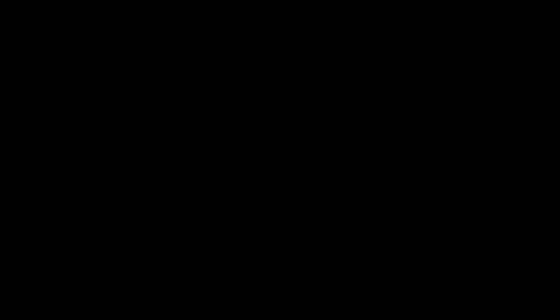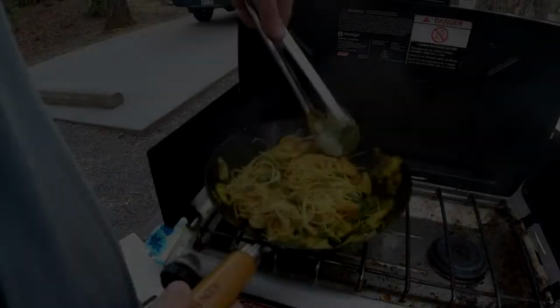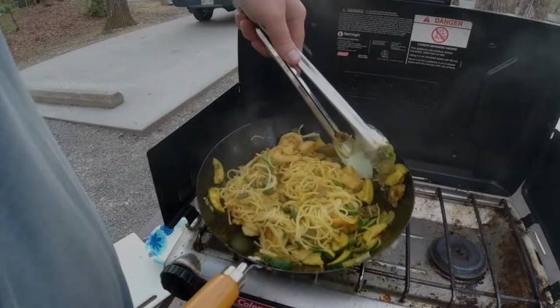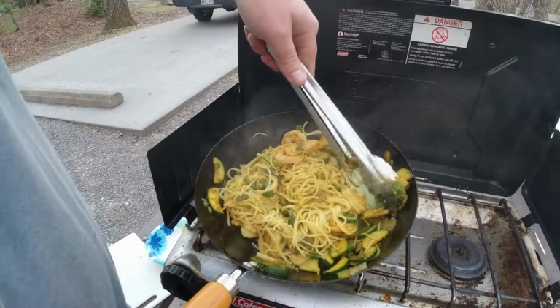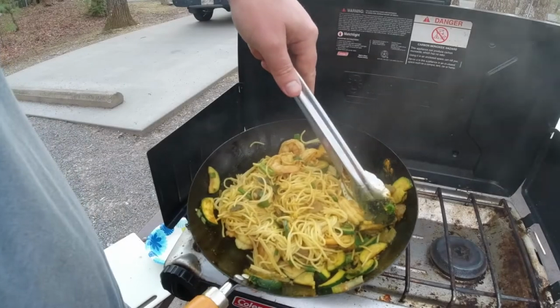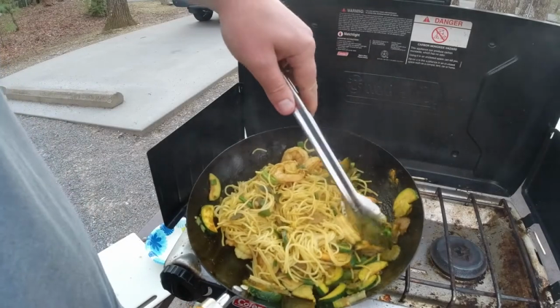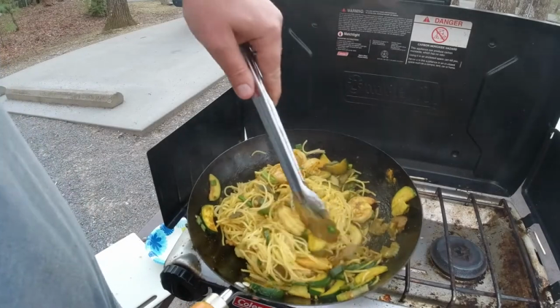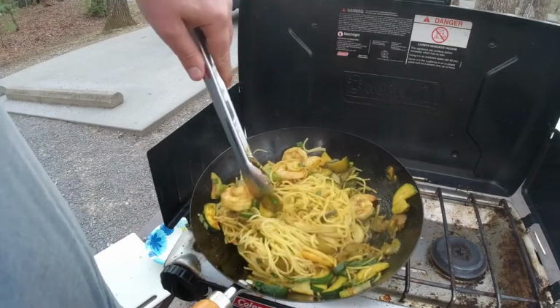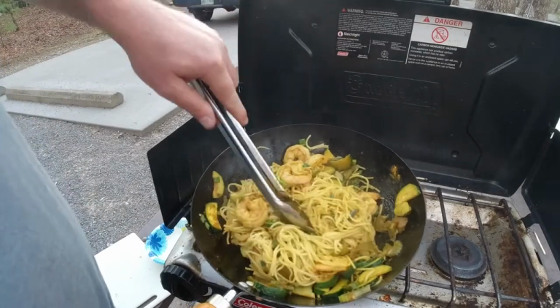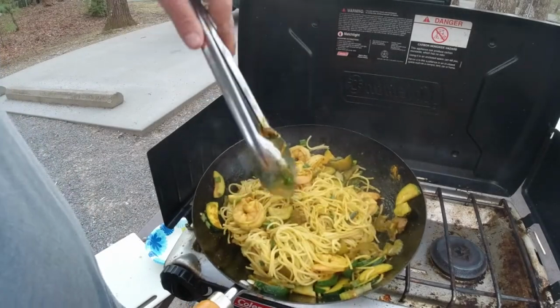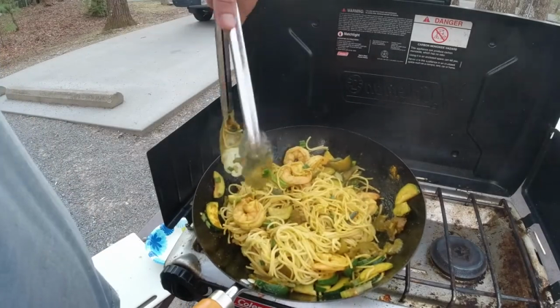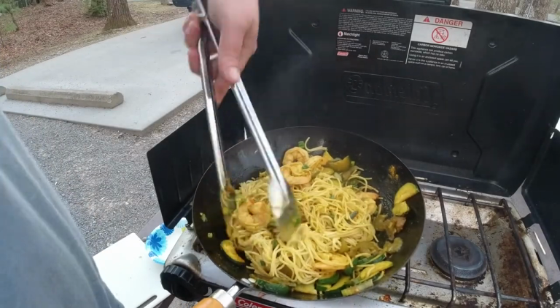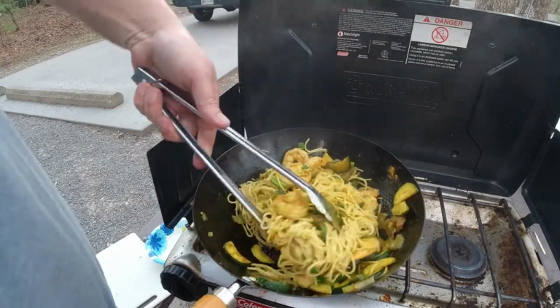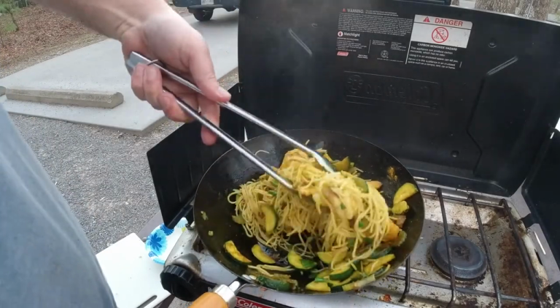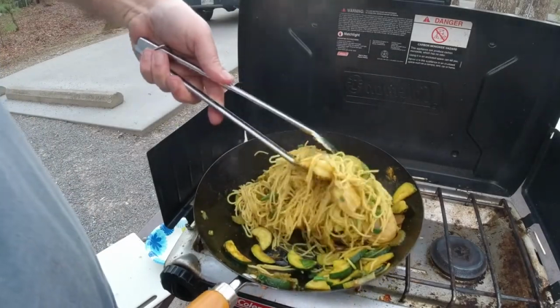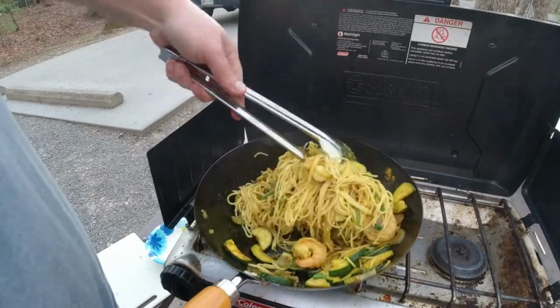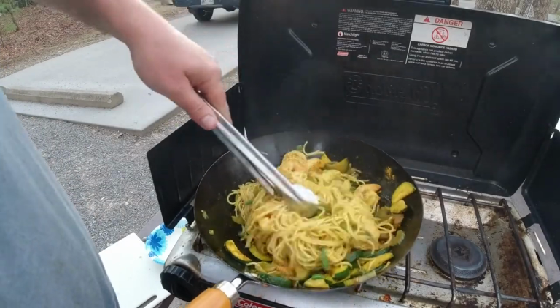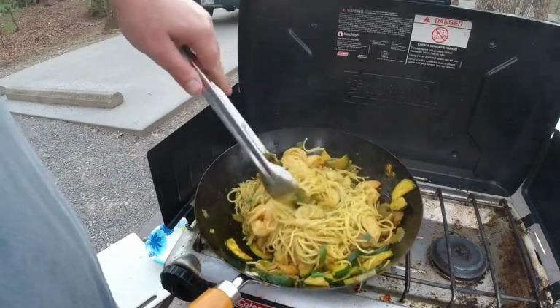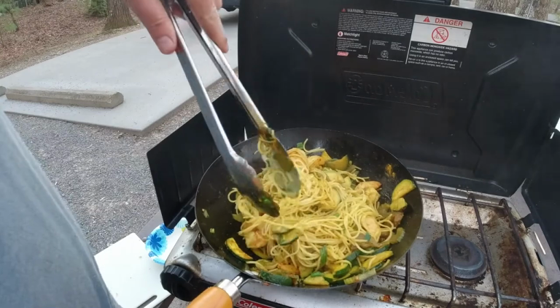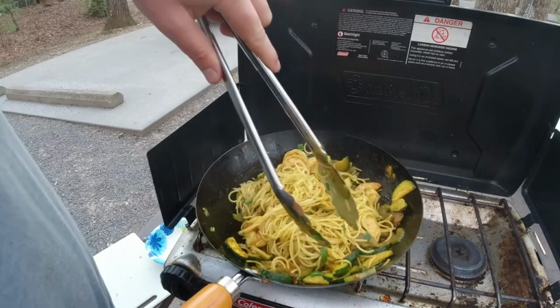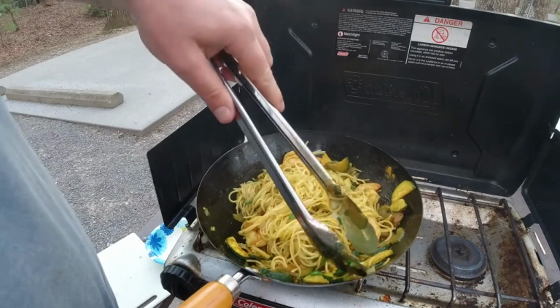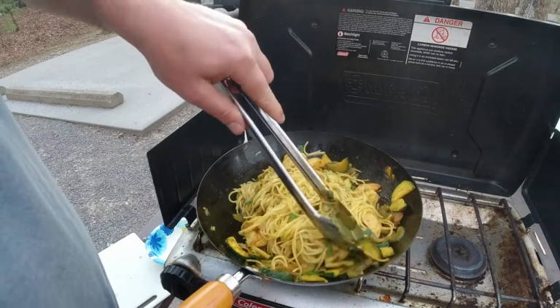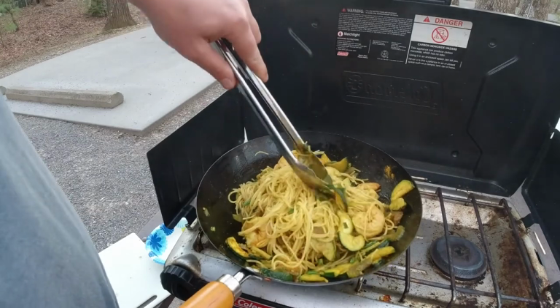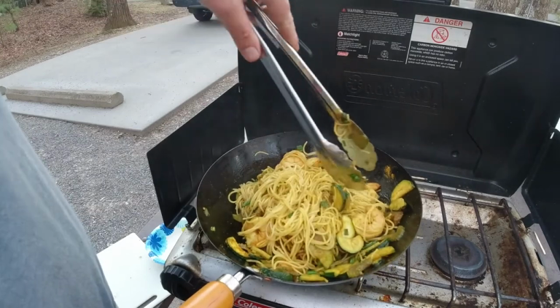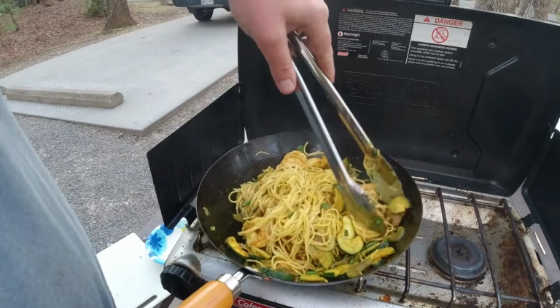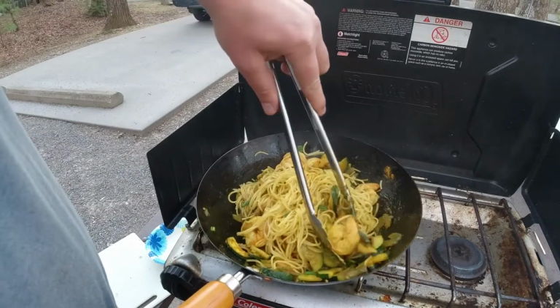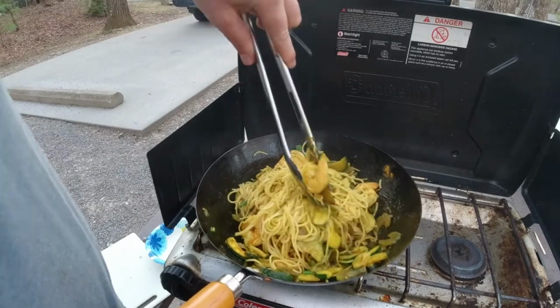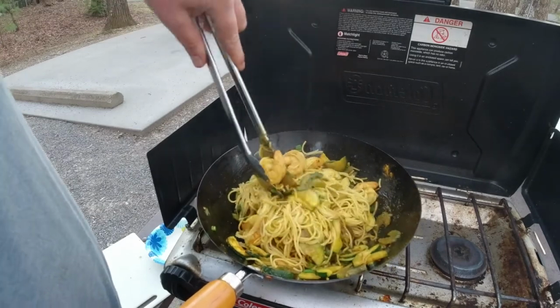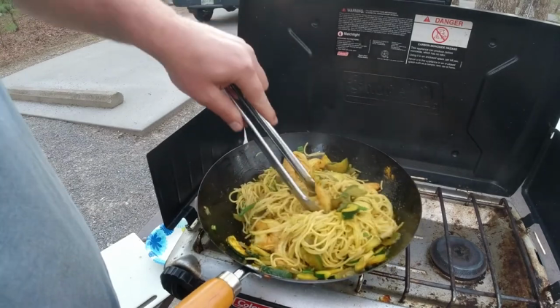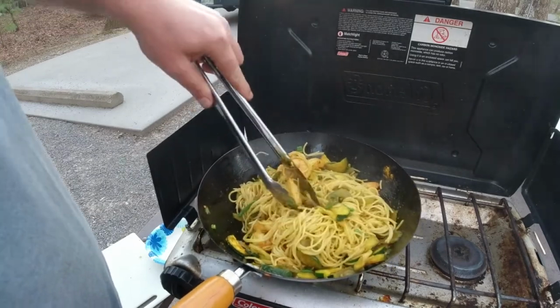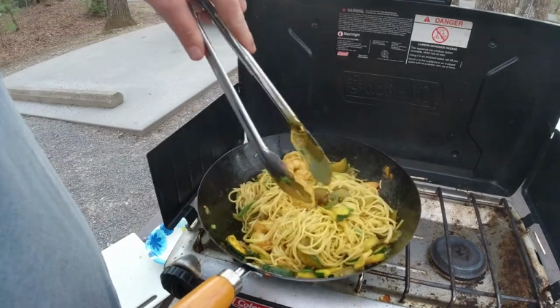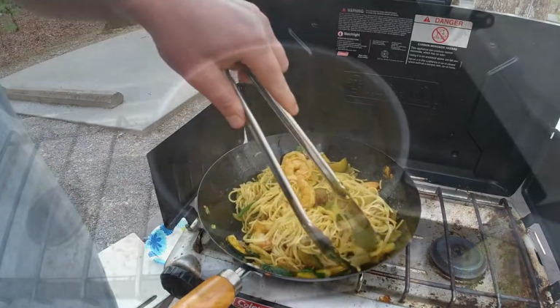A special dish today: Singapore noodles. These things are fantastic. I'm camping right now, but you can obviously make these over your stove at home.